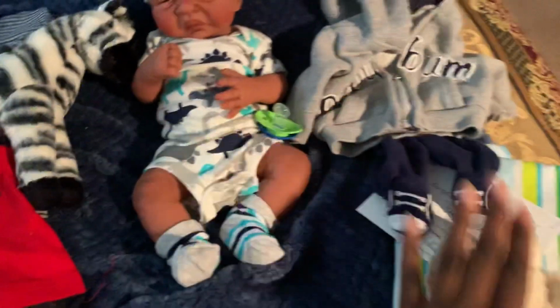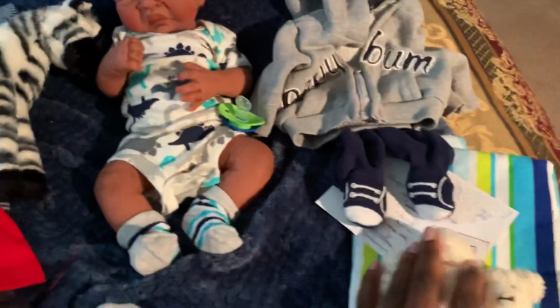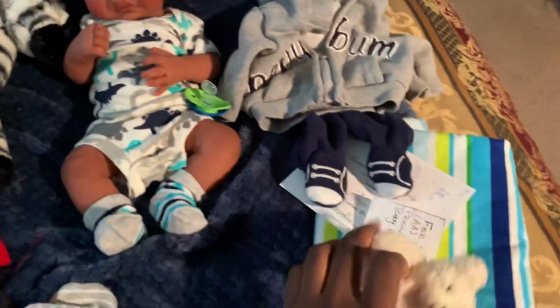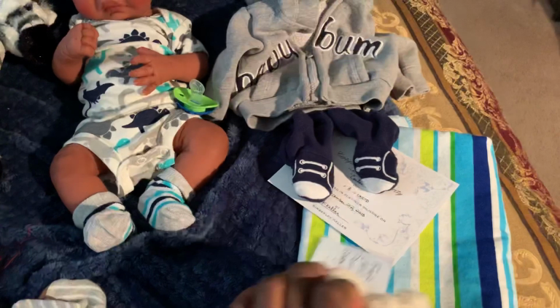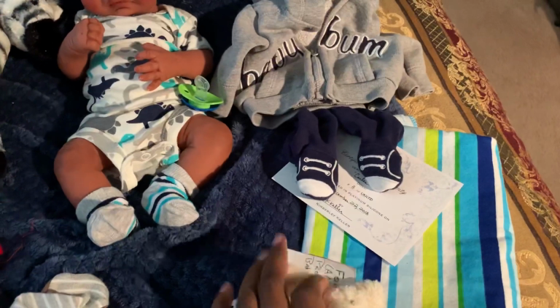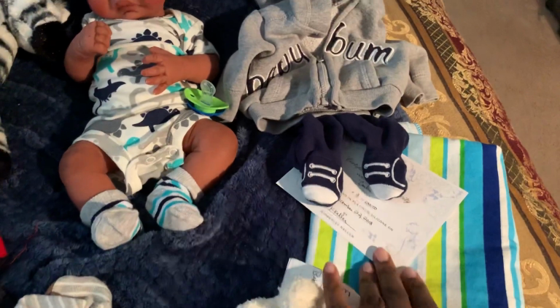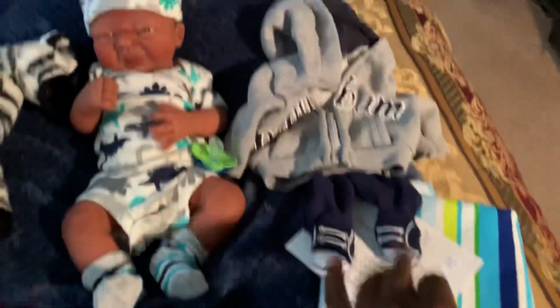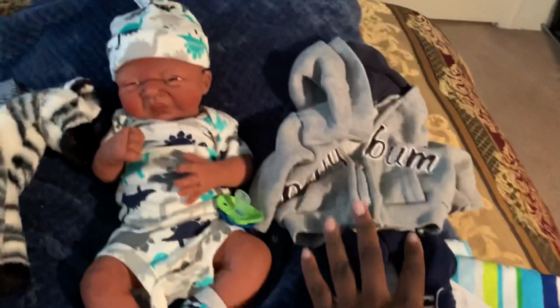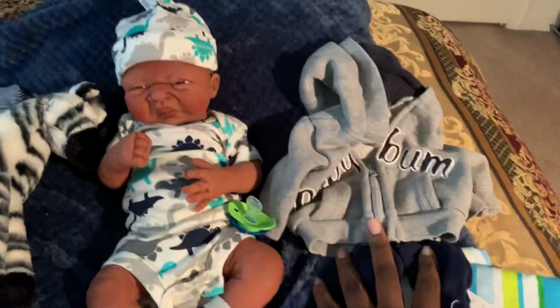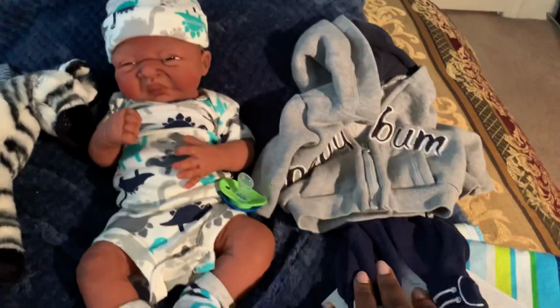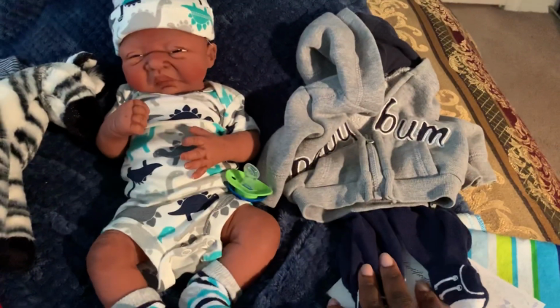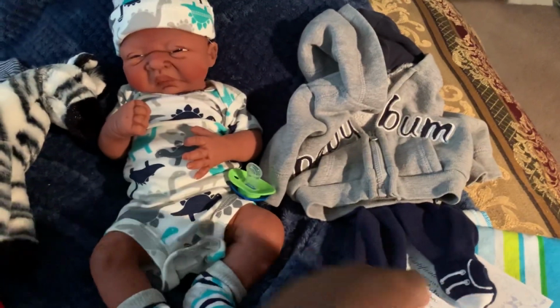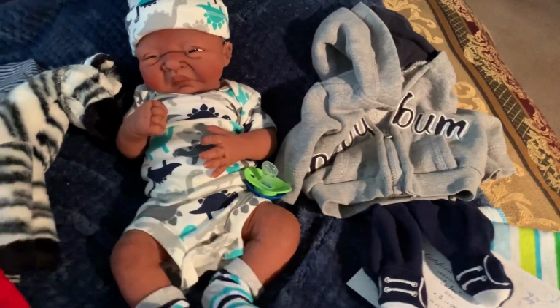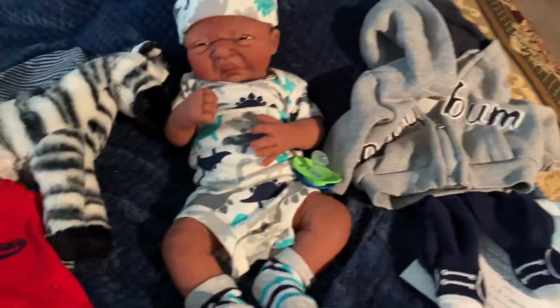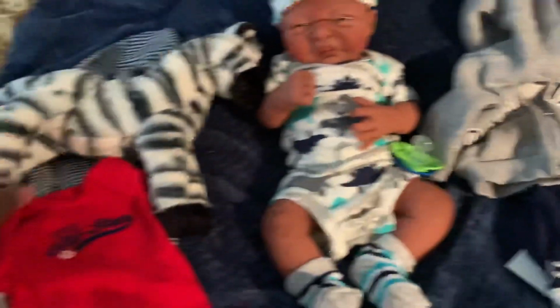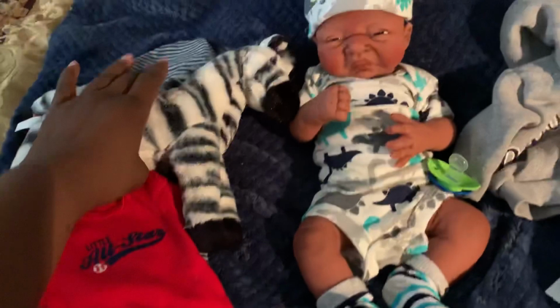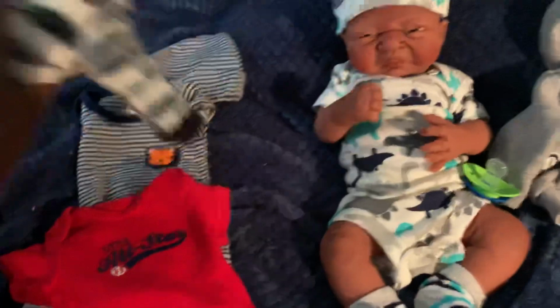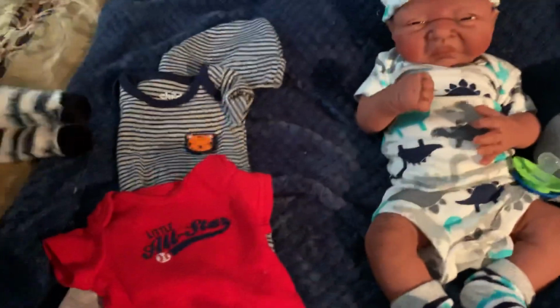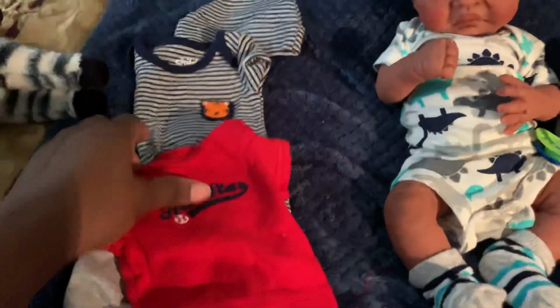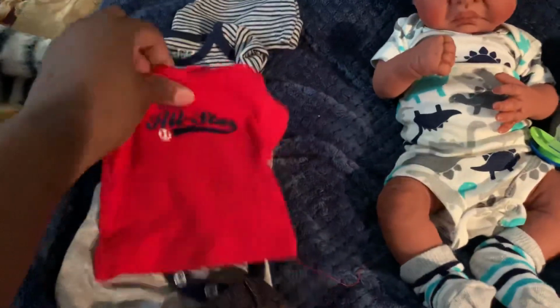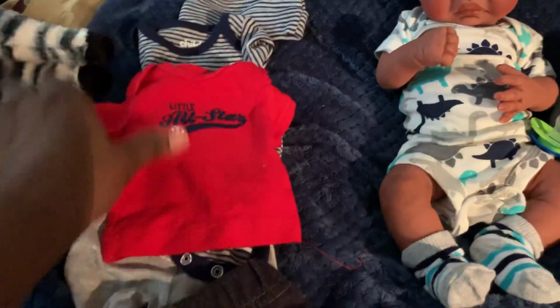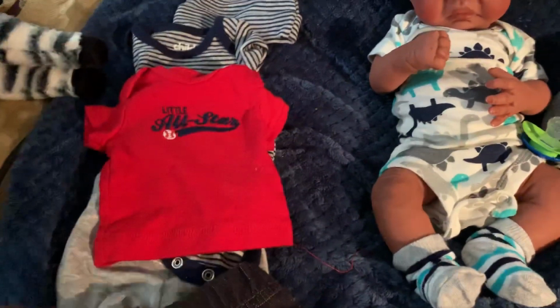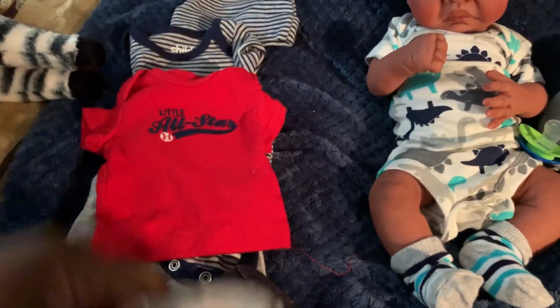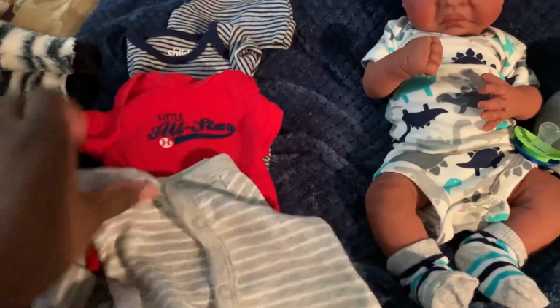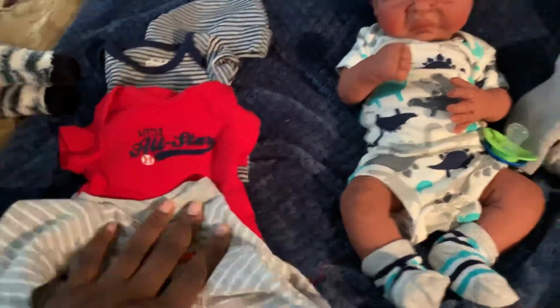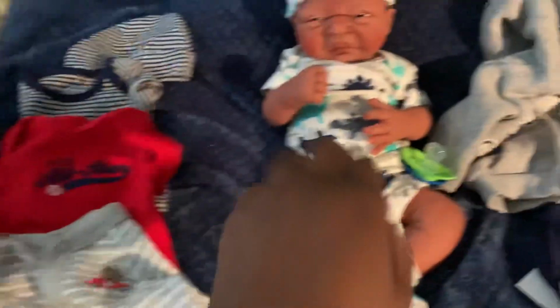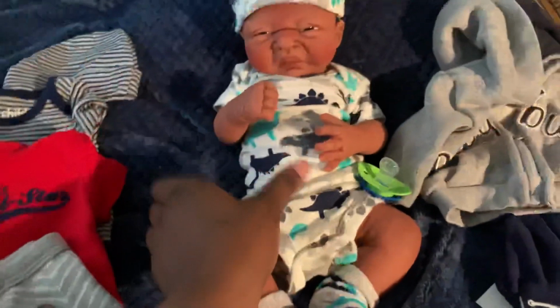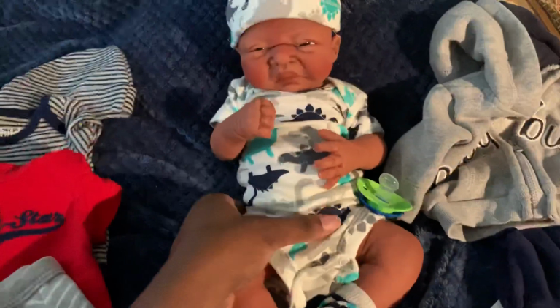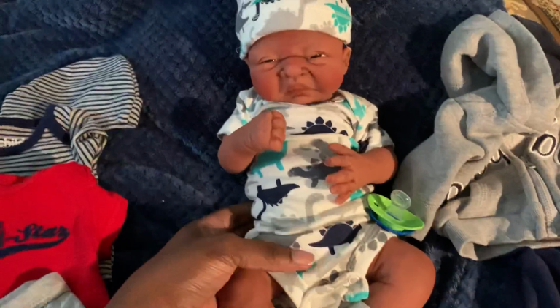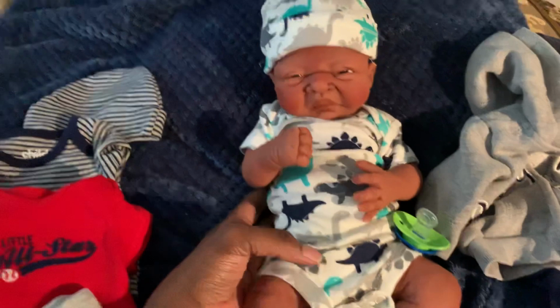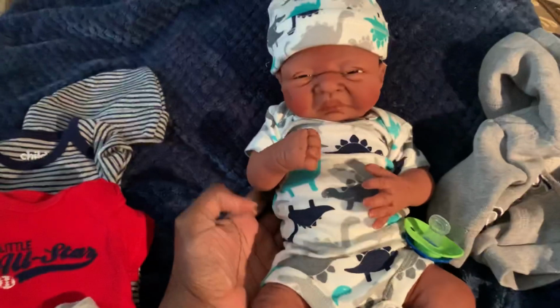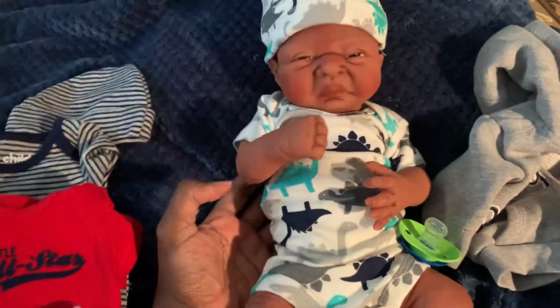He comes with all of these items here: the little jacket, the pants, the little outfits over here, the Patsy, and he comes with a bottle.